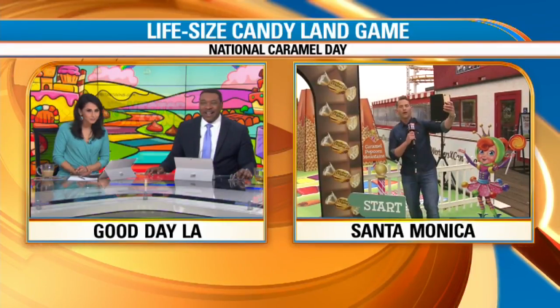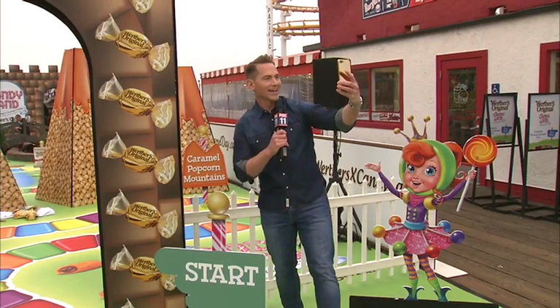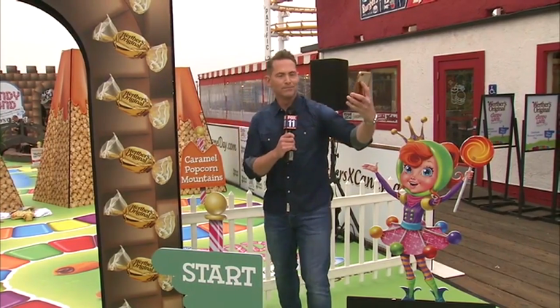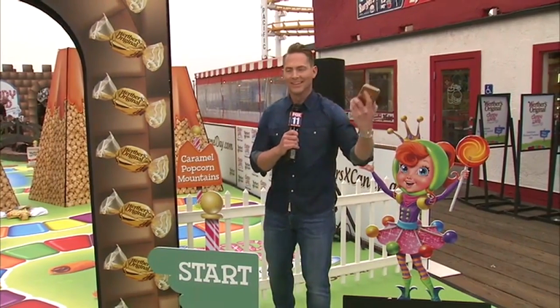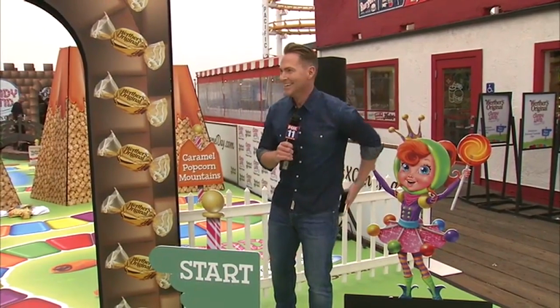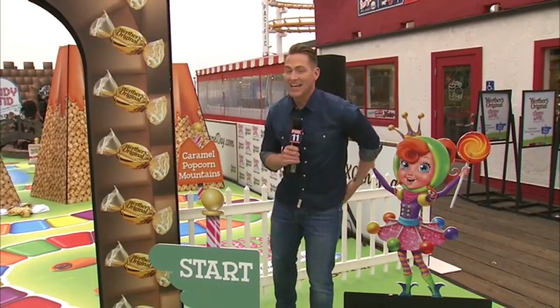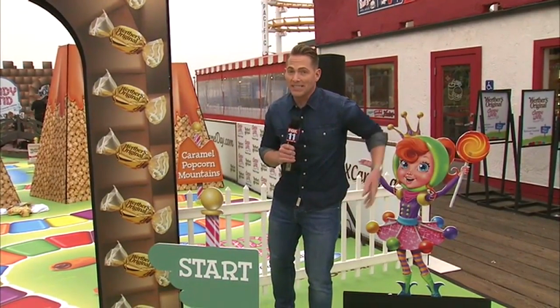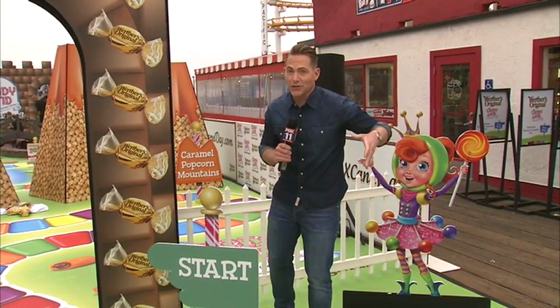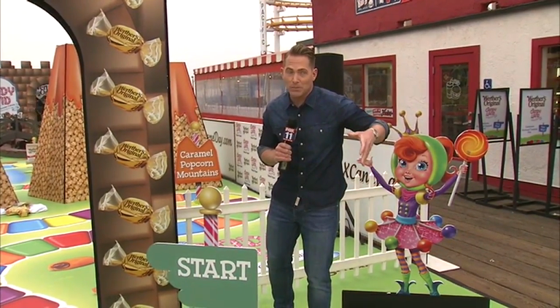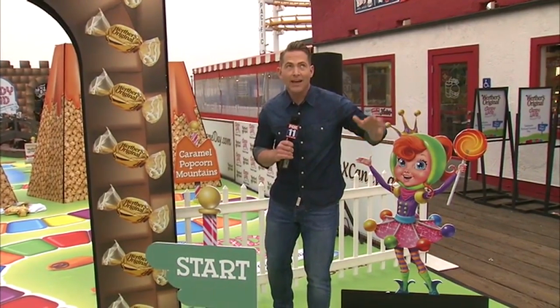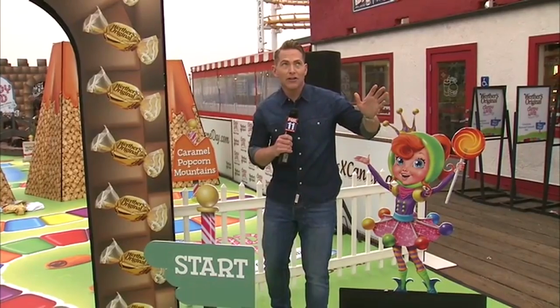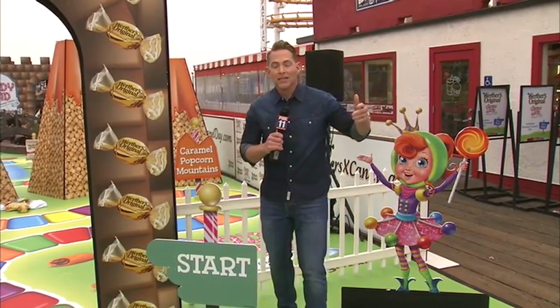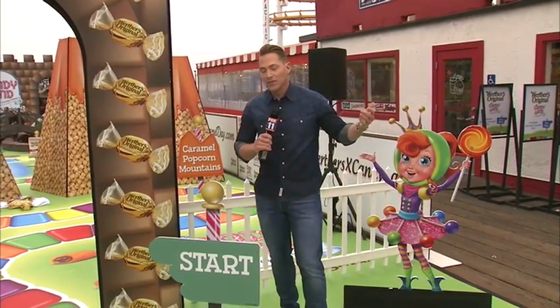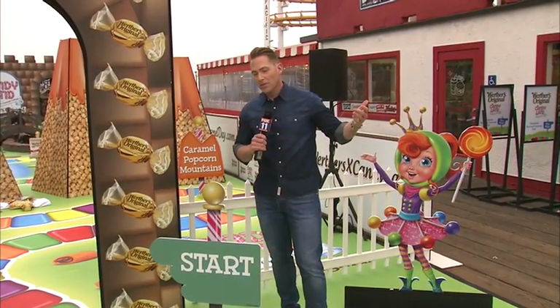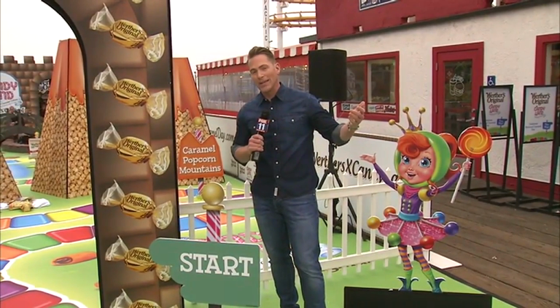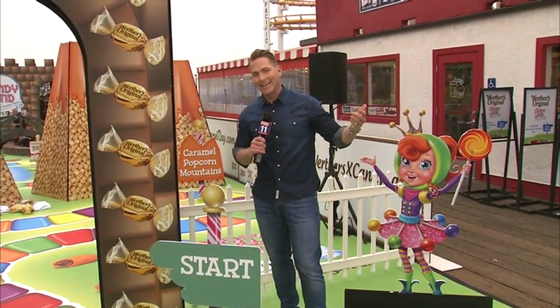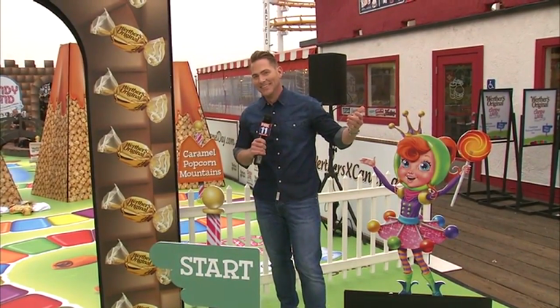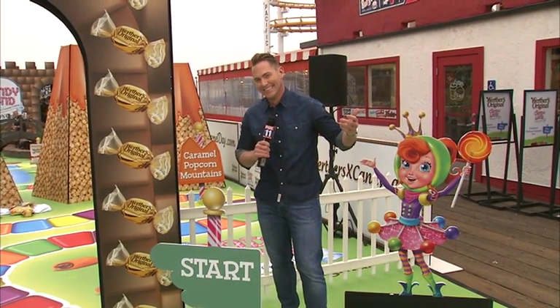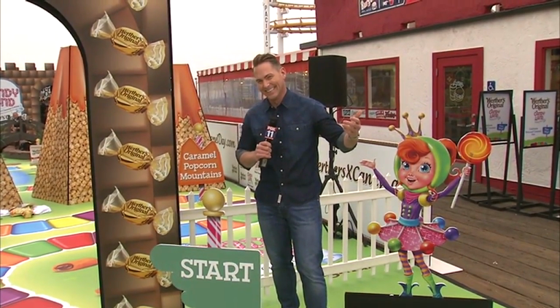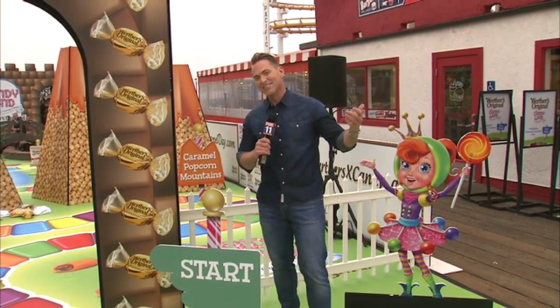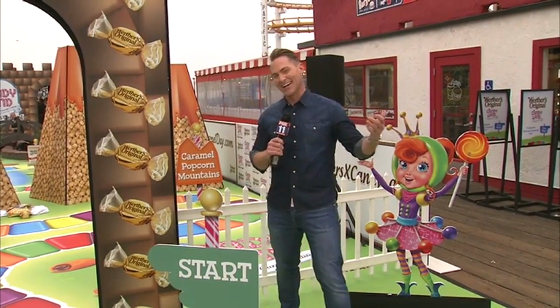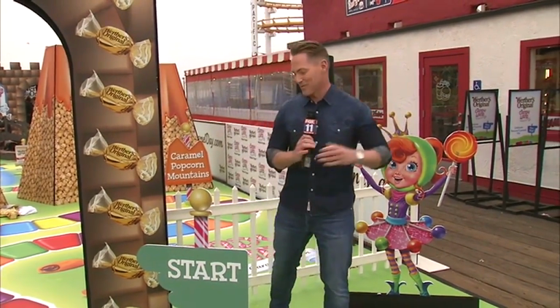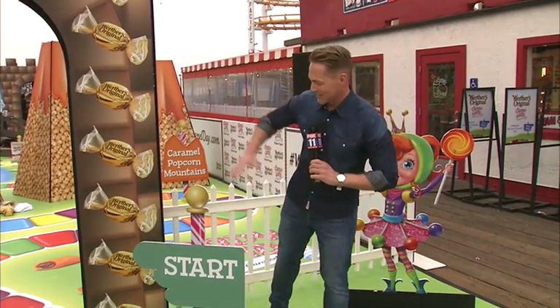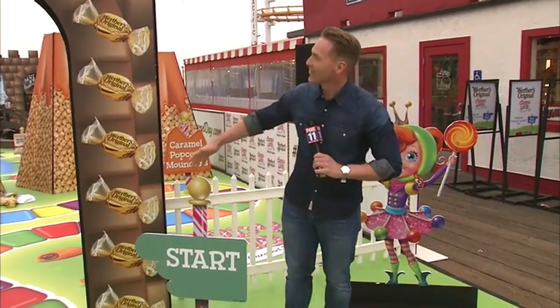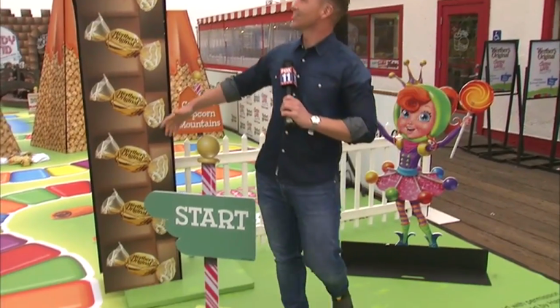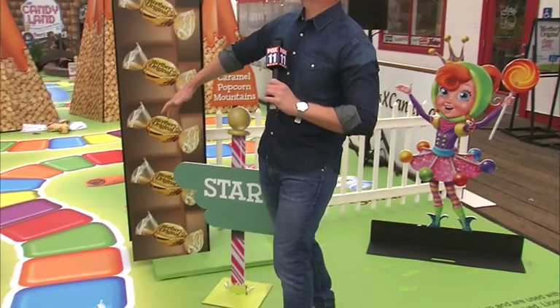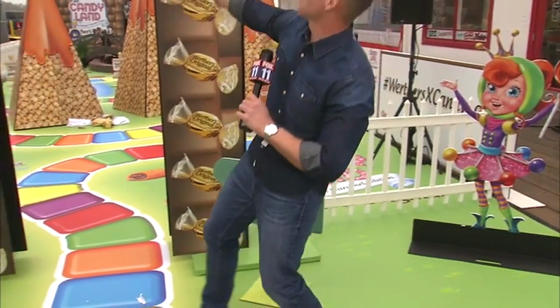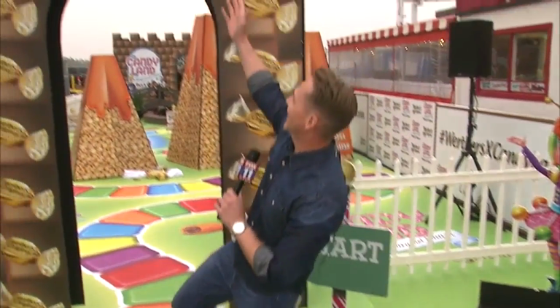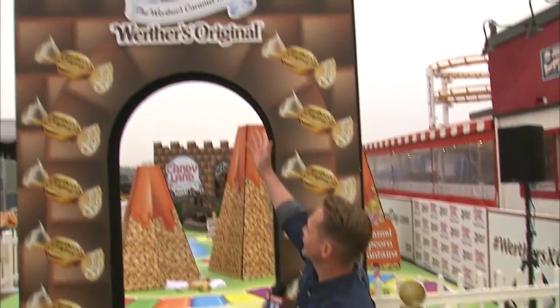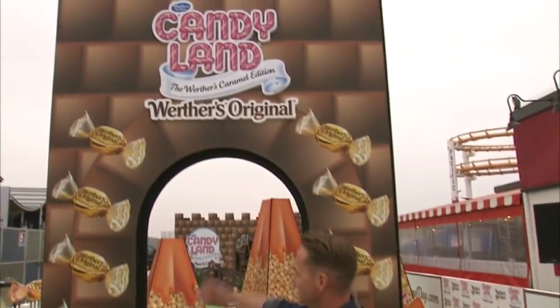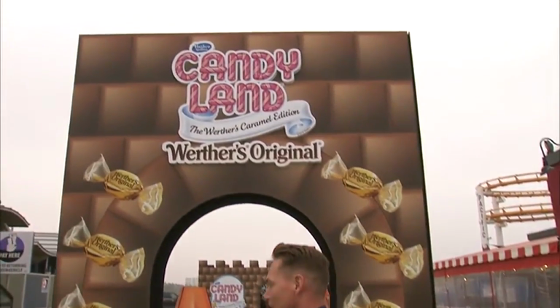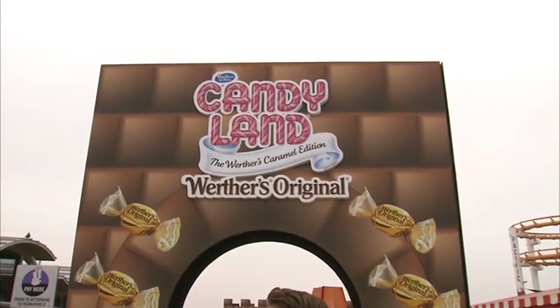Oh, hey! It's like the best Instagram spot ever. You know what? They call me a sweet guy — that's probably why I got this report. So you start right here. You're on the Santa Monica Pier, Candy Land, brought to you by Werther's.